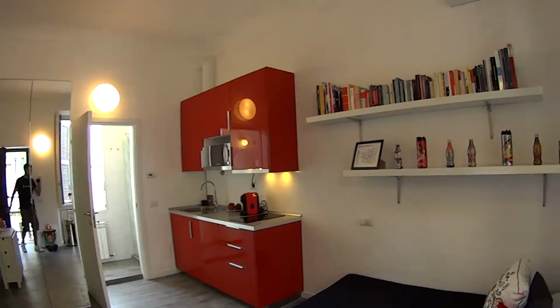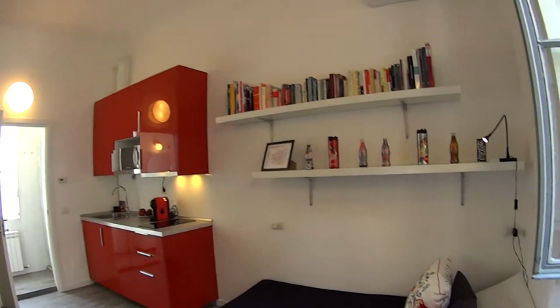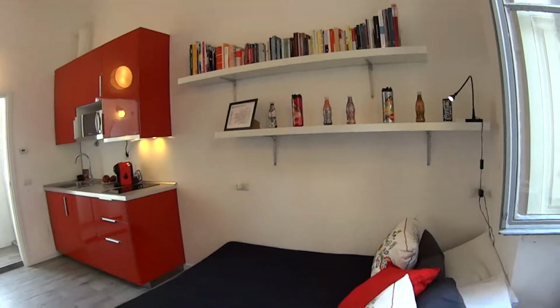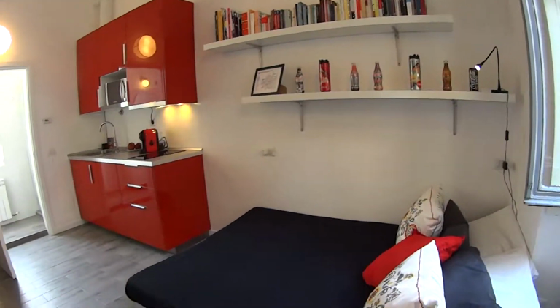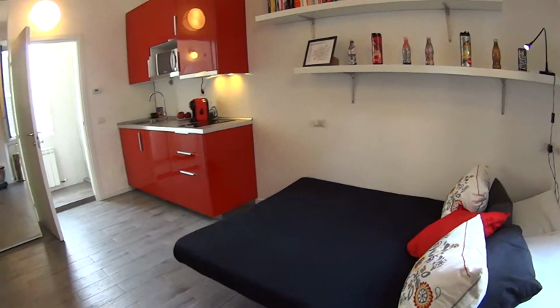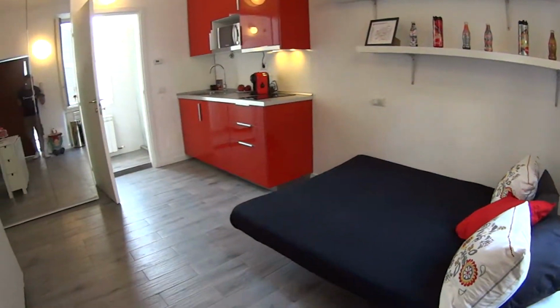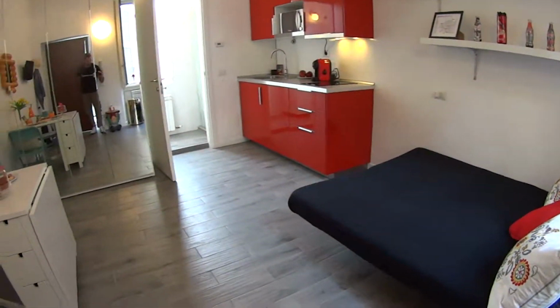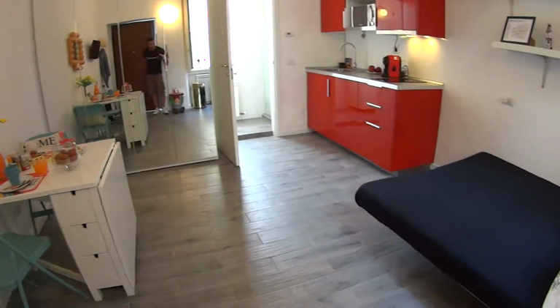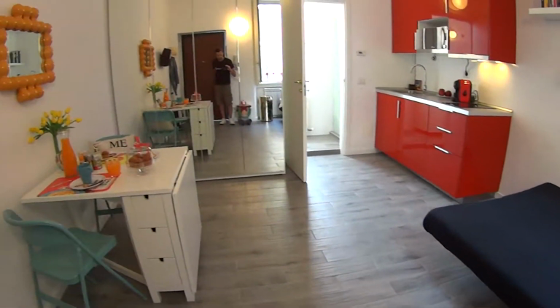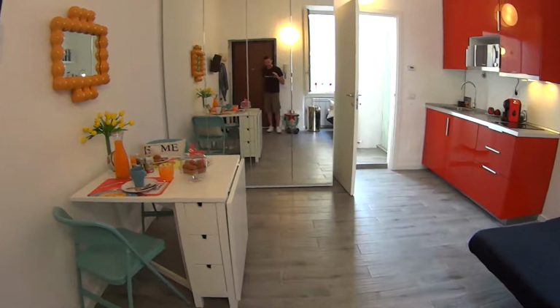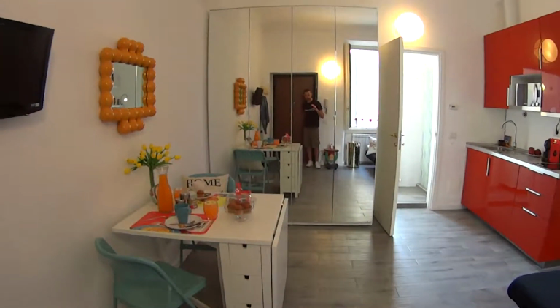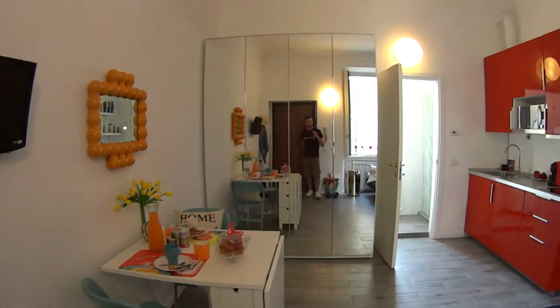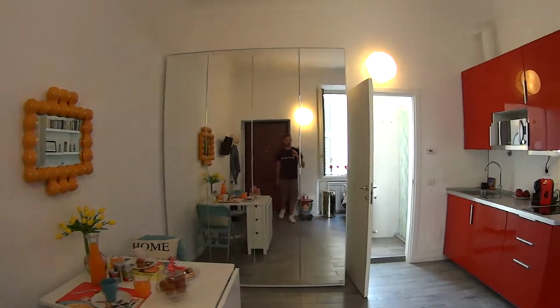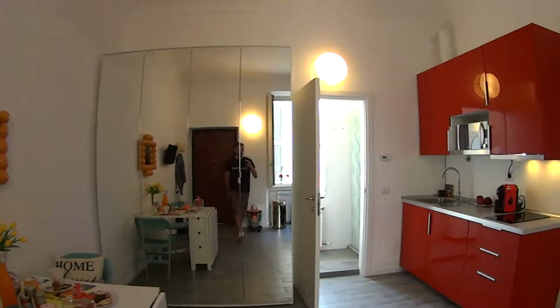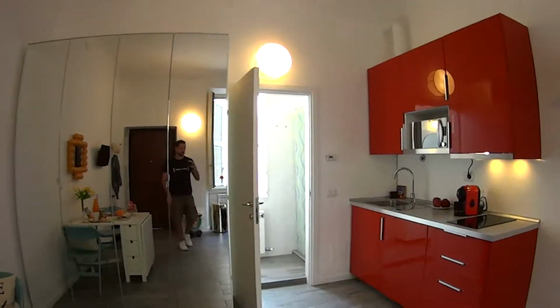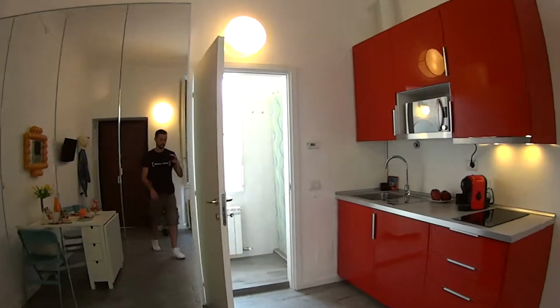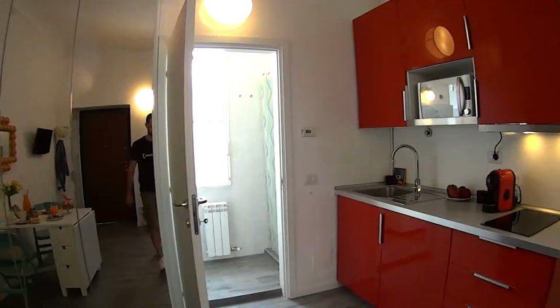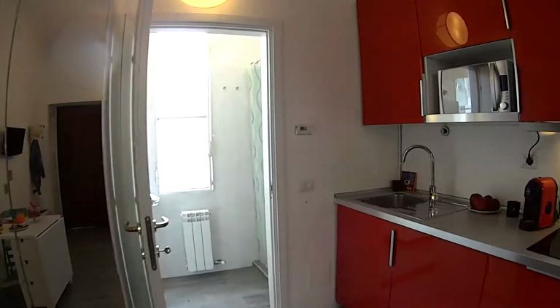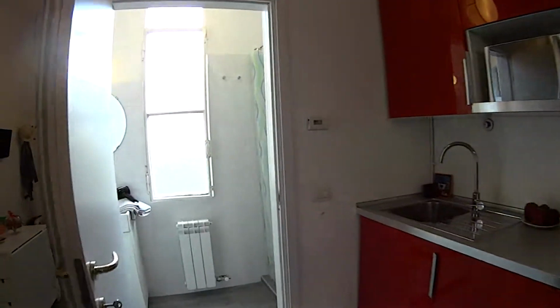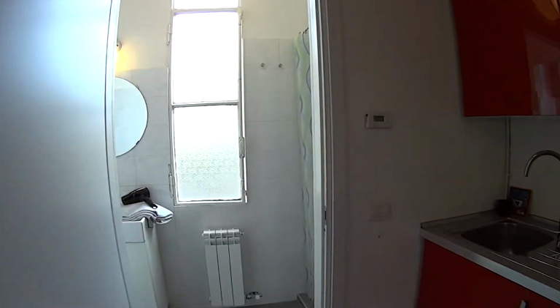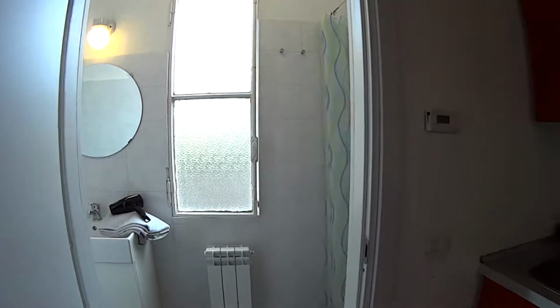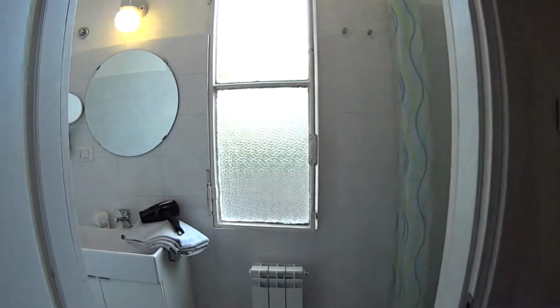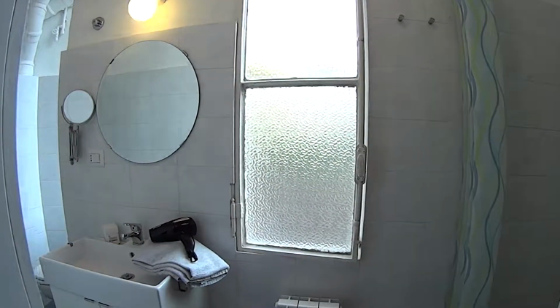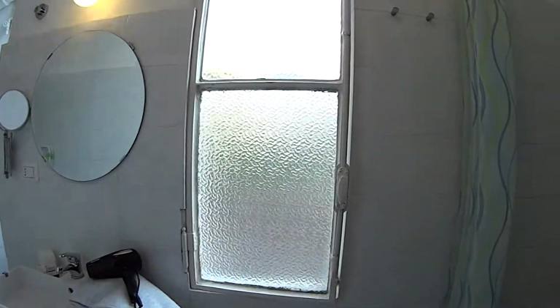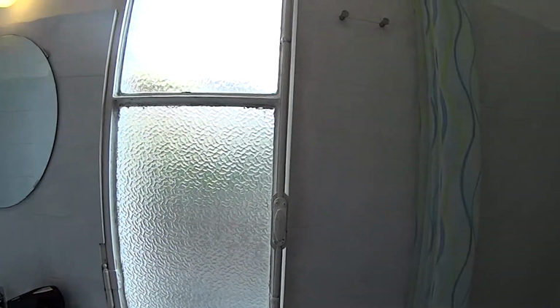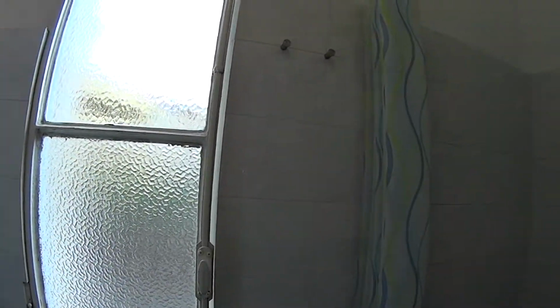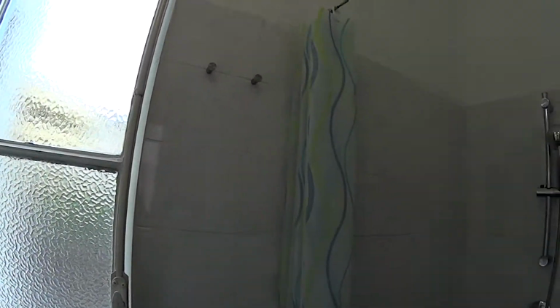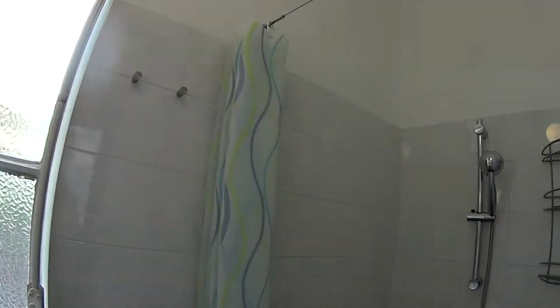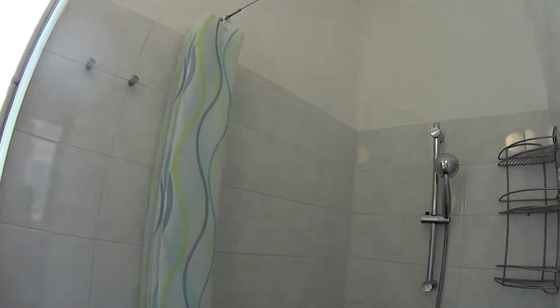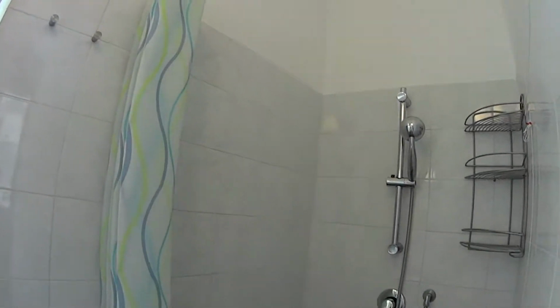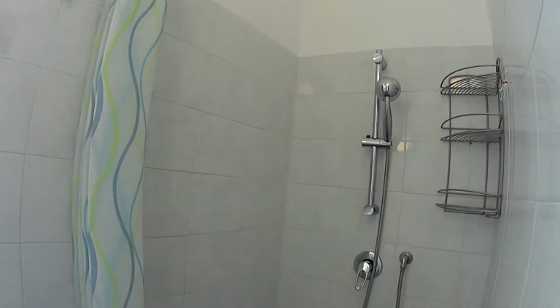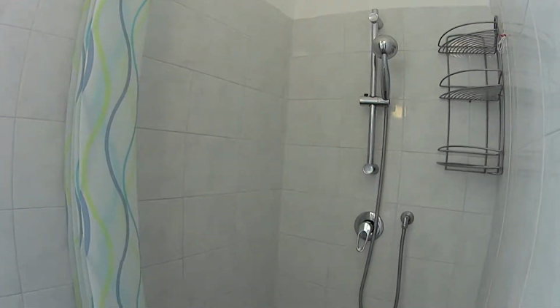Here is the main space which includes the bedroom and kitchen, while through the little door there at the end we access the bathroom, in which we find a spacious shower with a curtain.